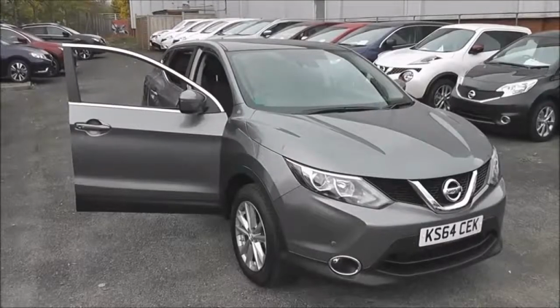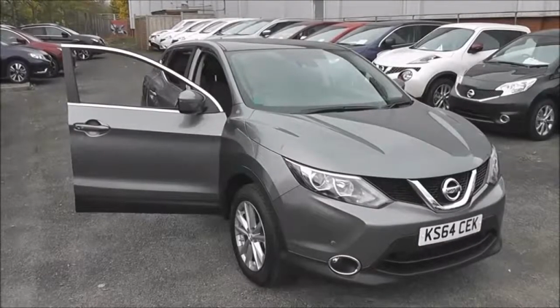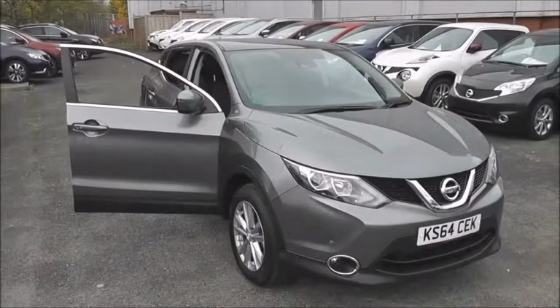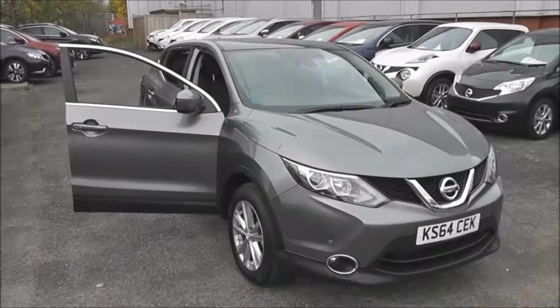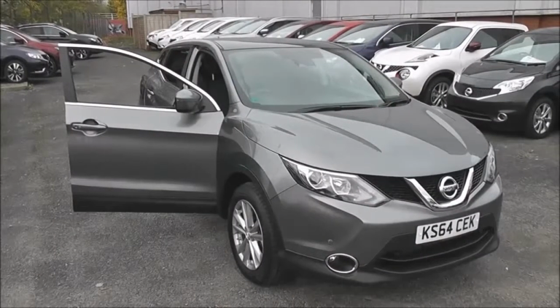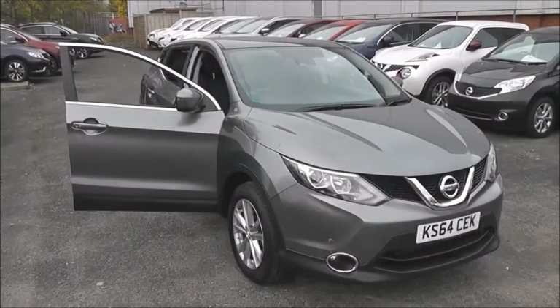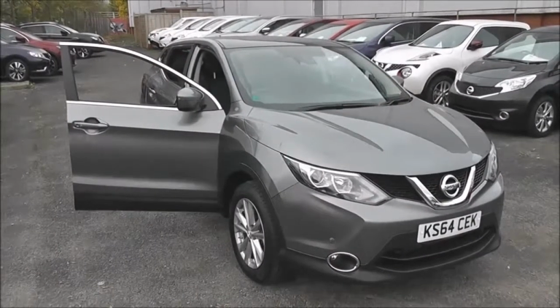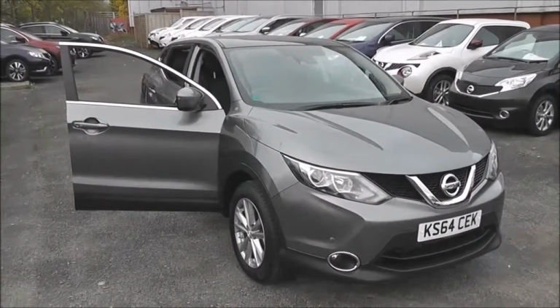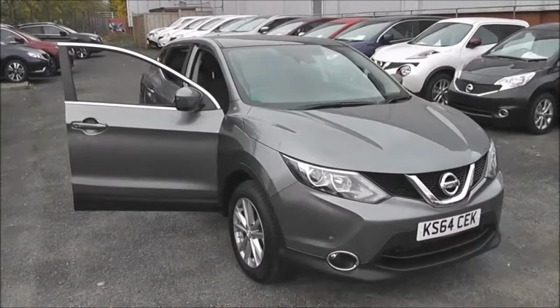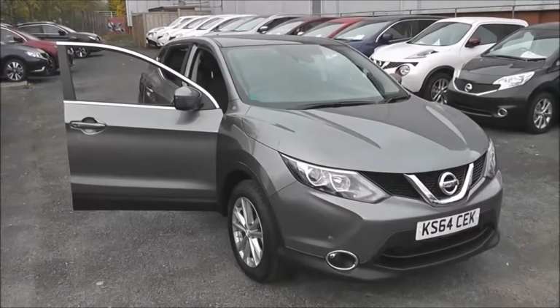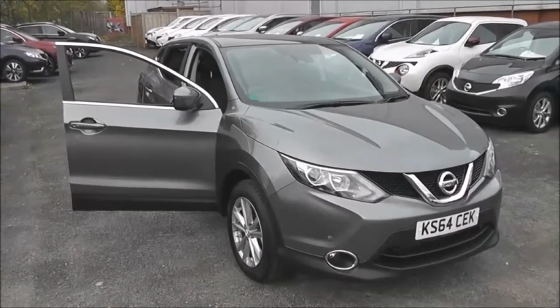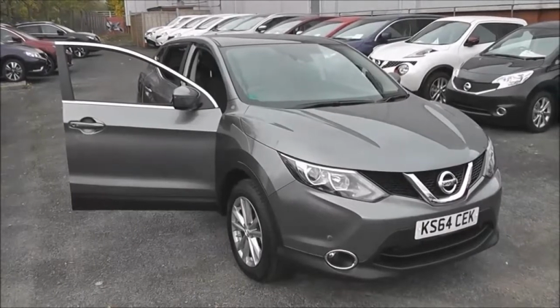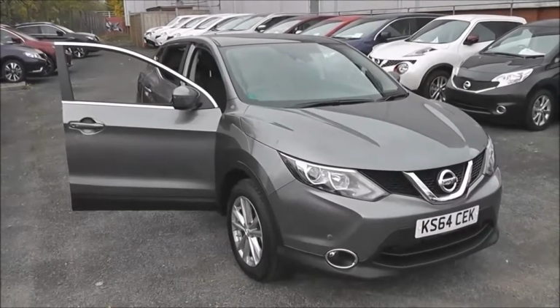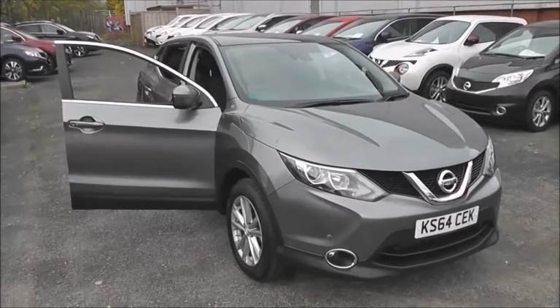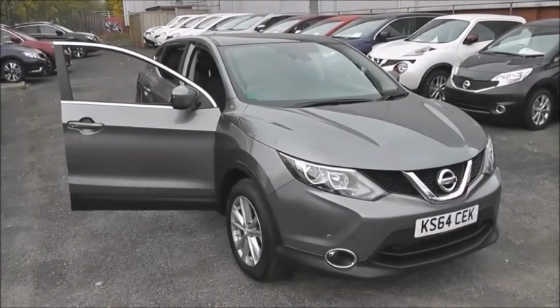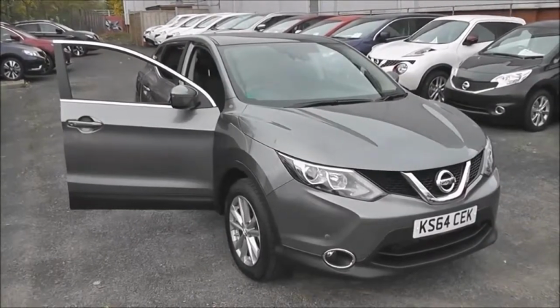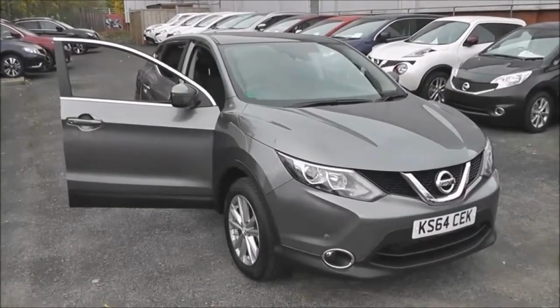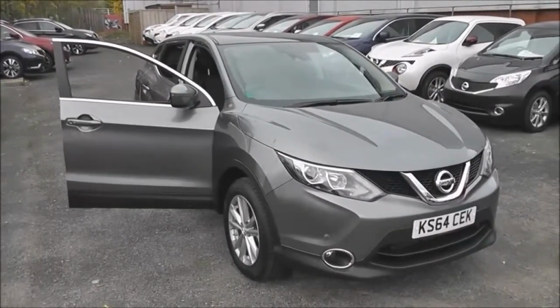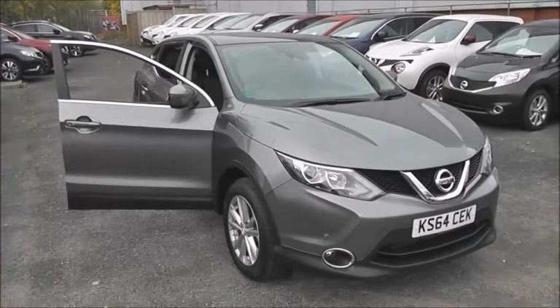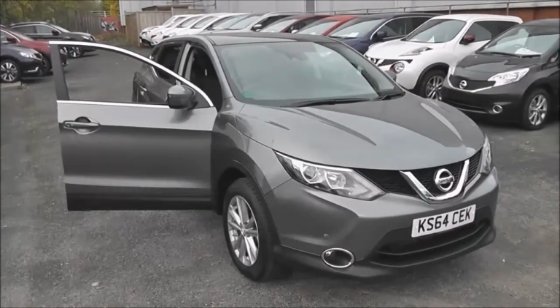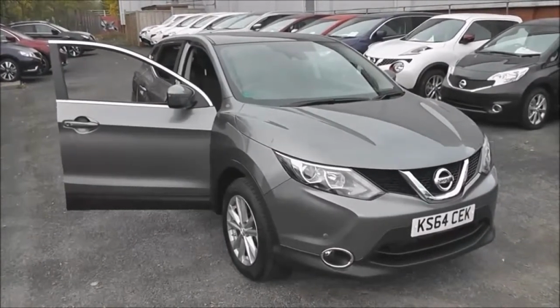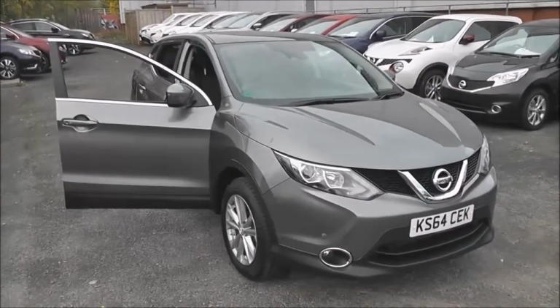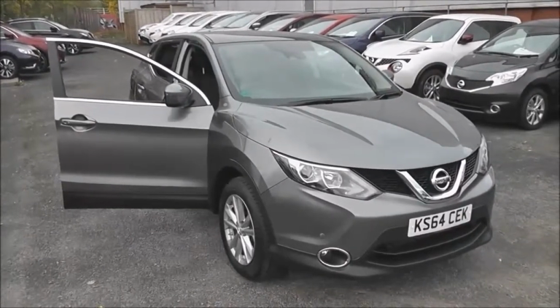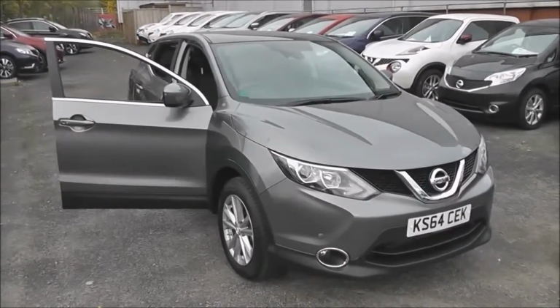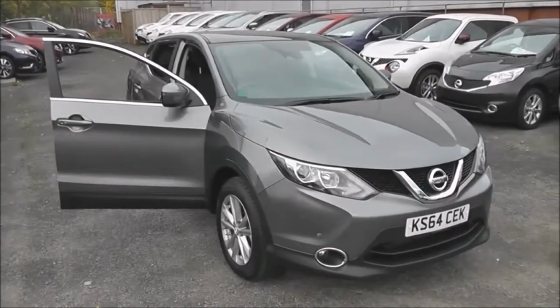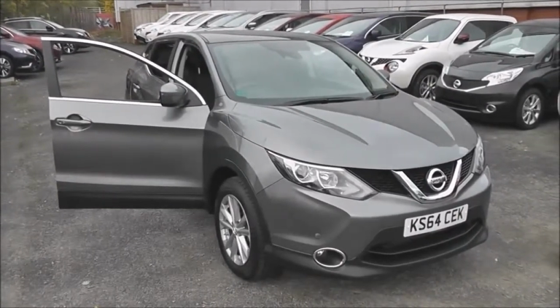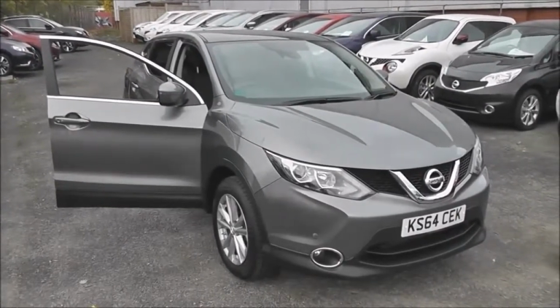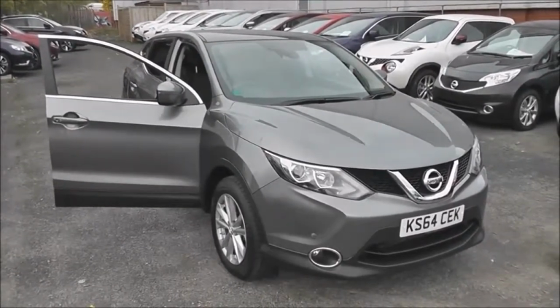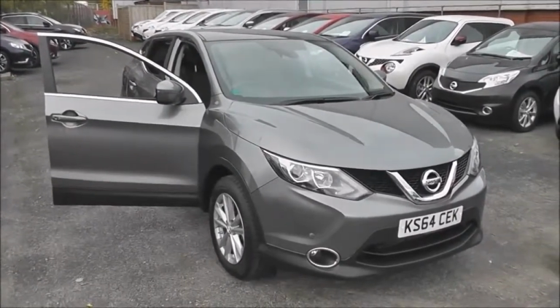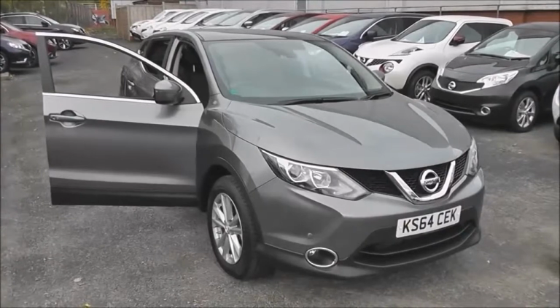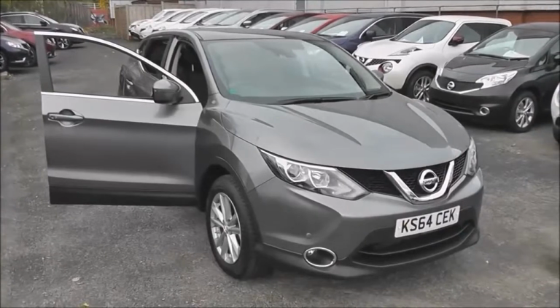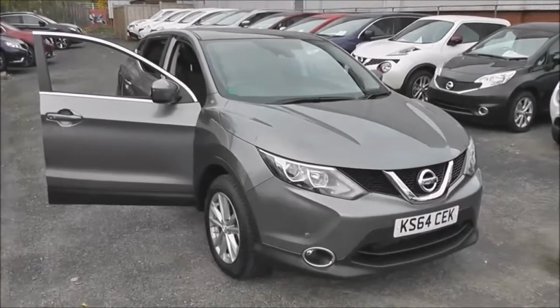Welcome to Wessex Garages on Pennywell Road in Bristol. Here we have a next generation Nissan Qashqai Ascenta Premium.